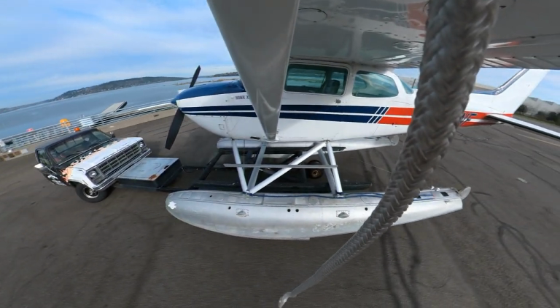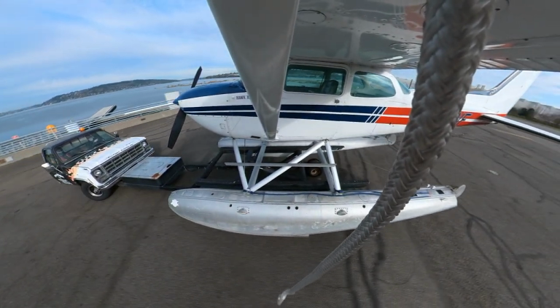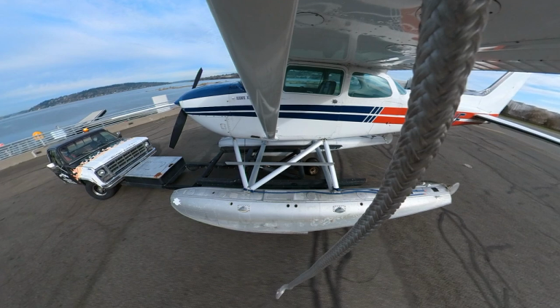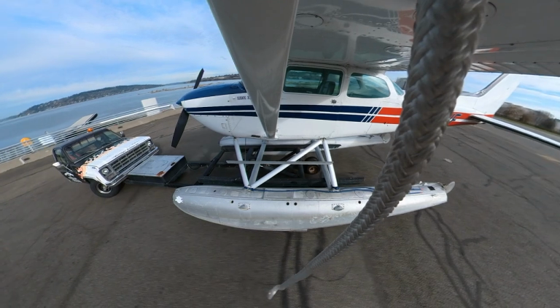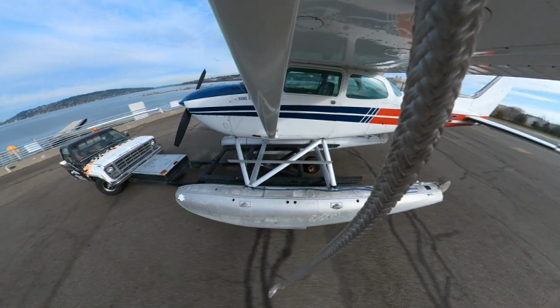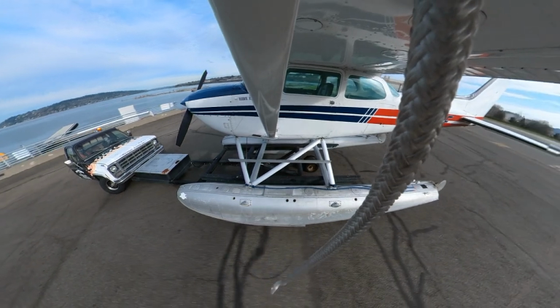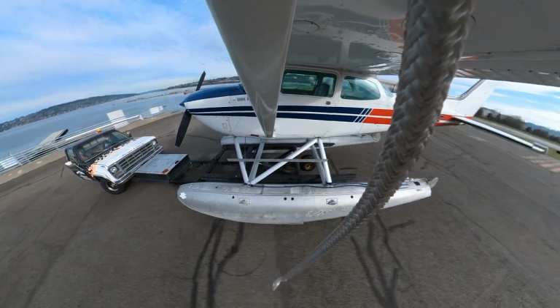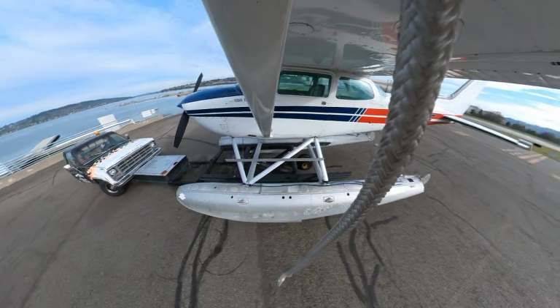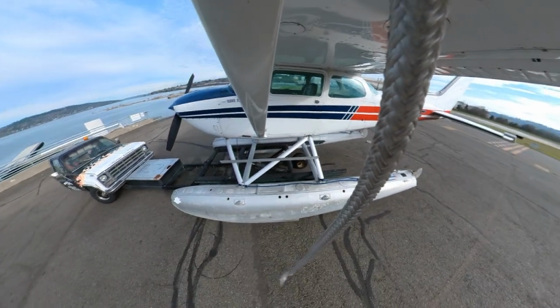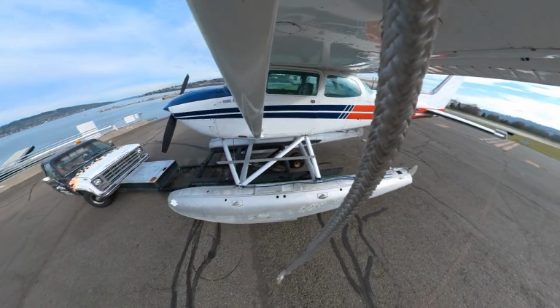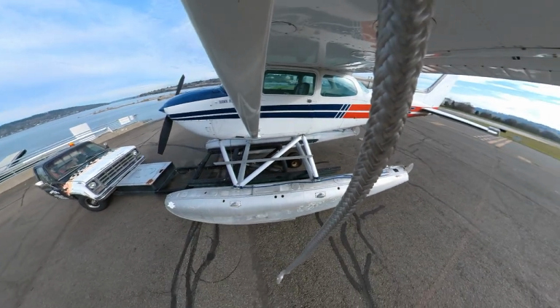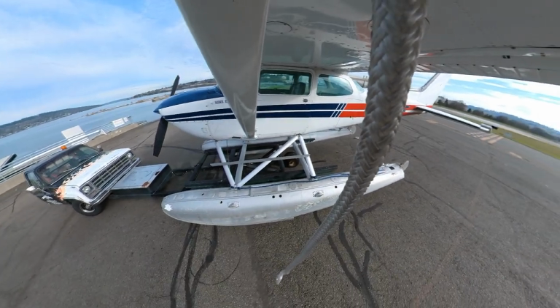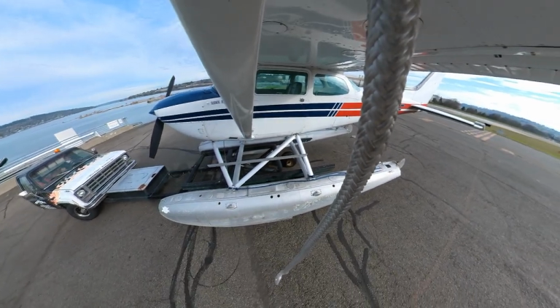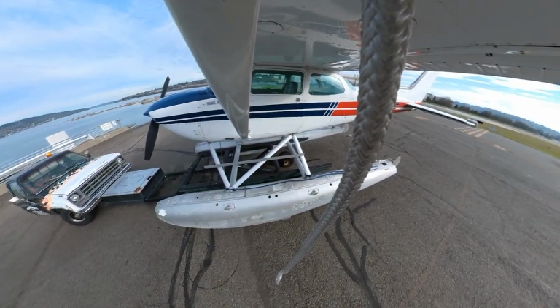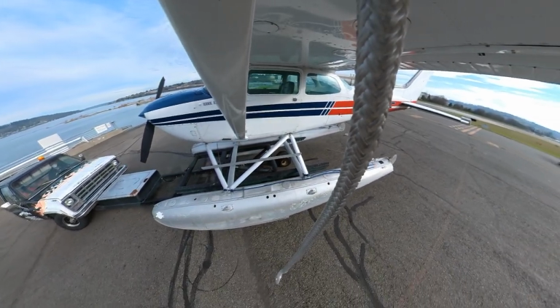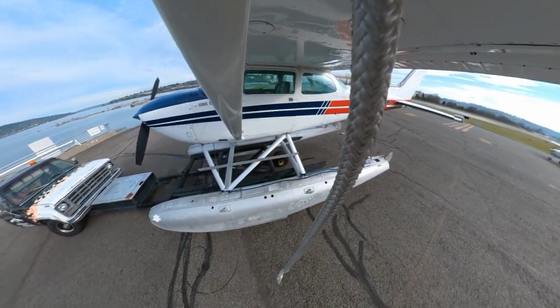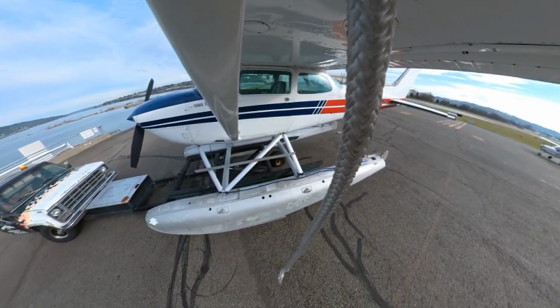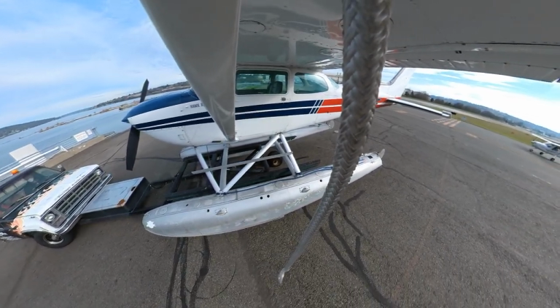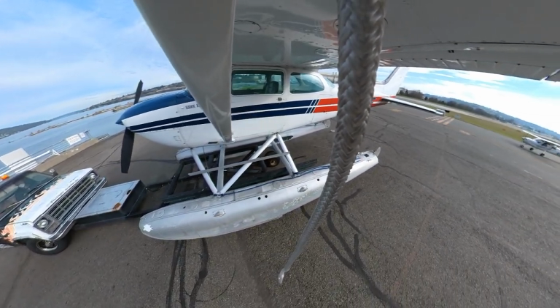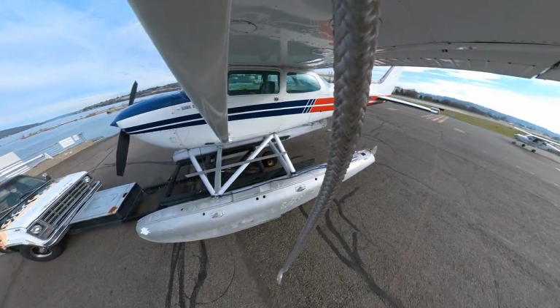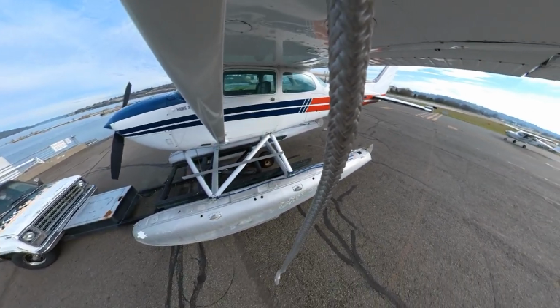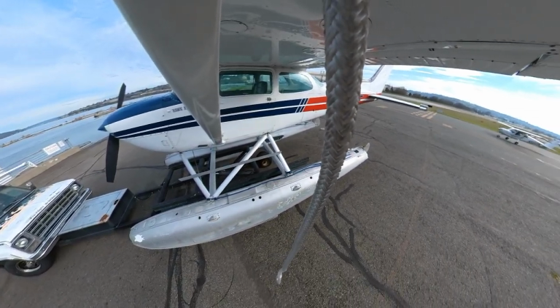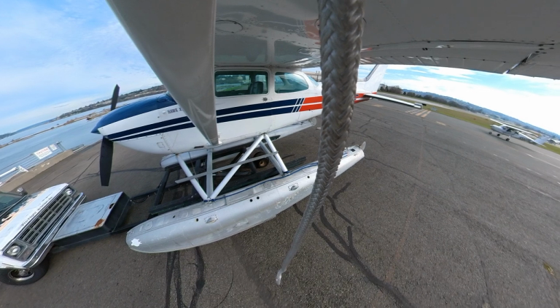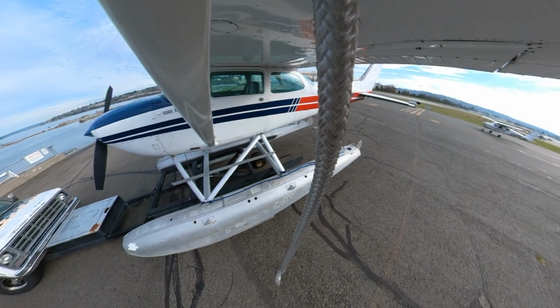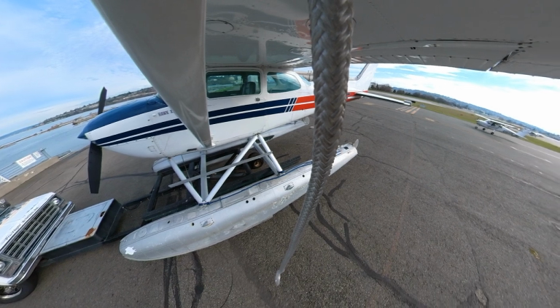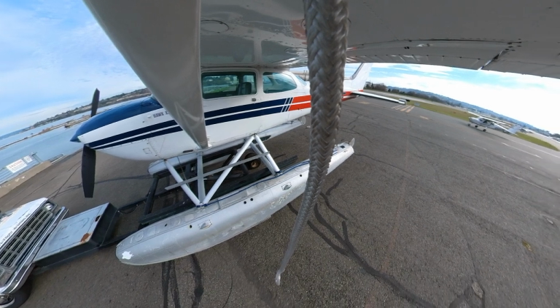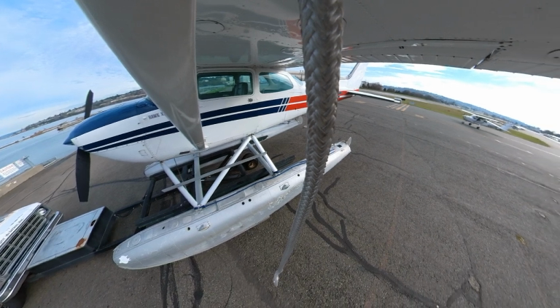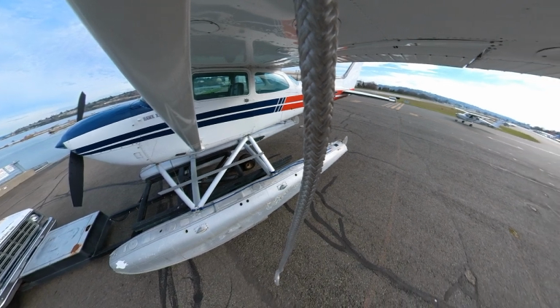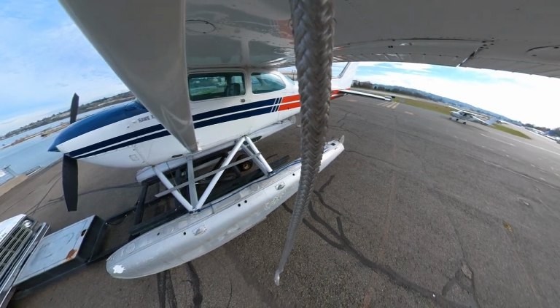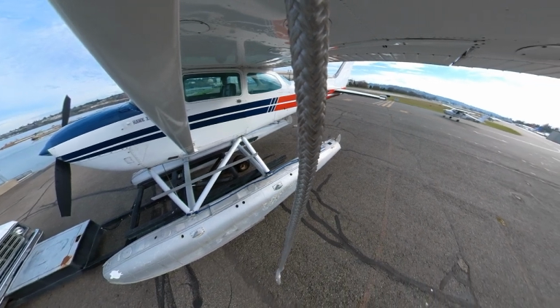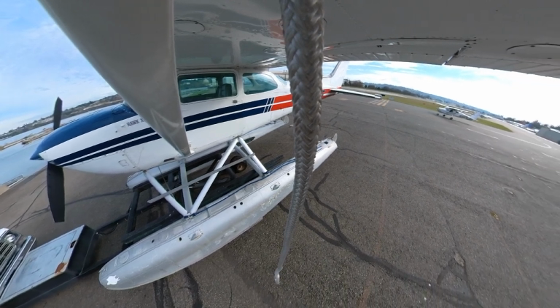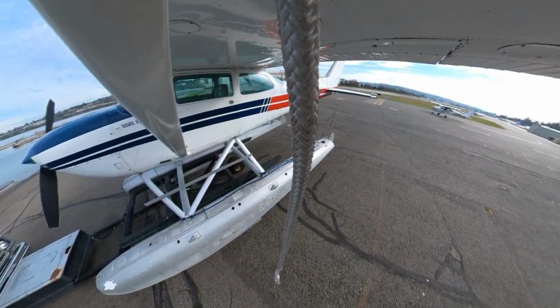At controlled airports like Renton Municipal, you'll need to contact ground control and get clearance to reposition the aircraft before you use the taxiways.